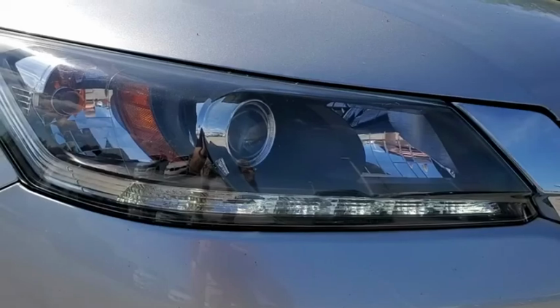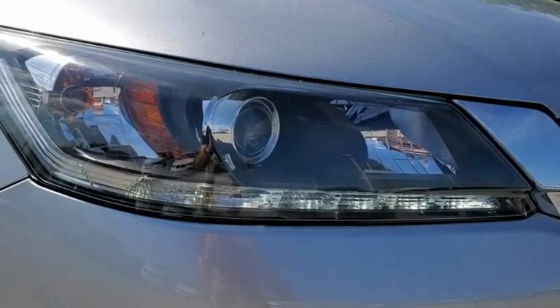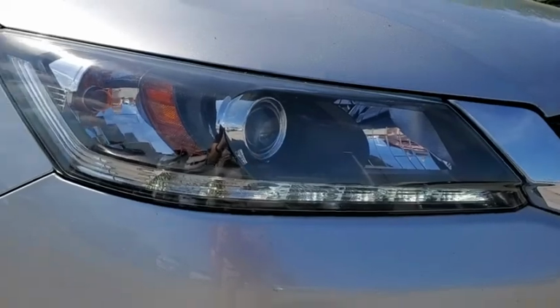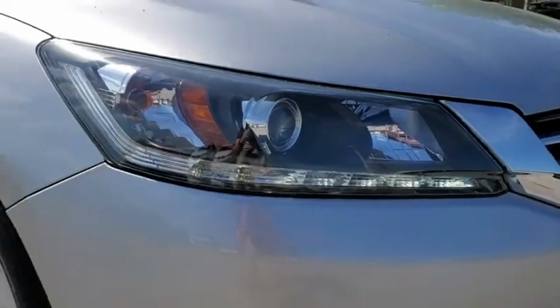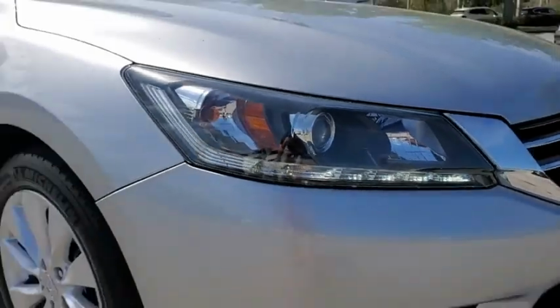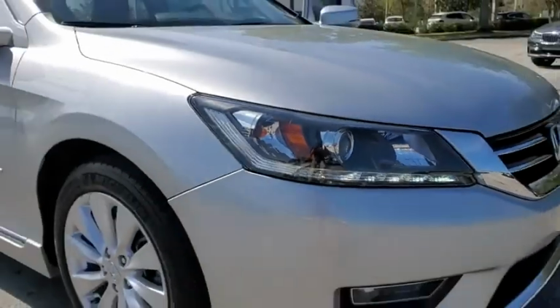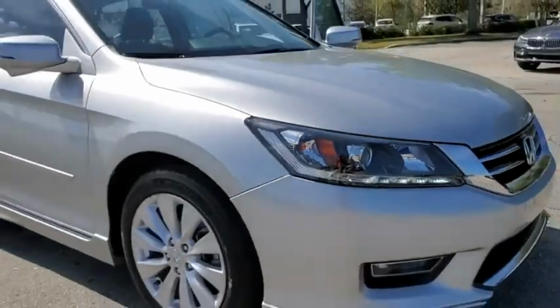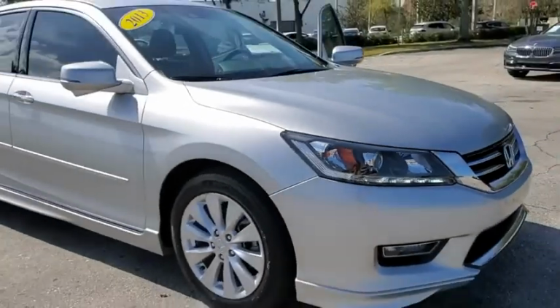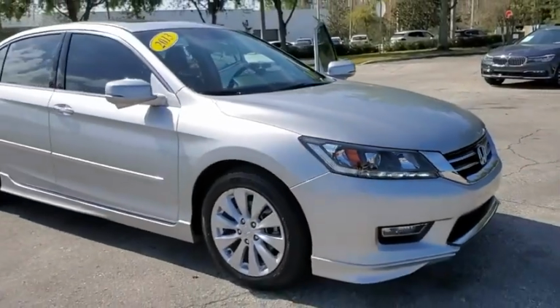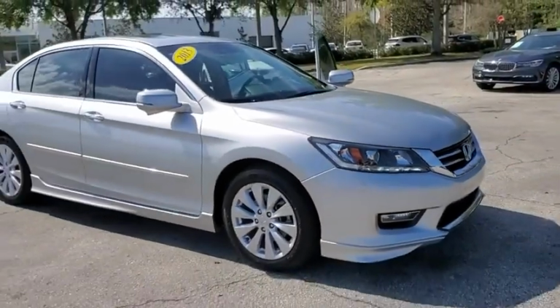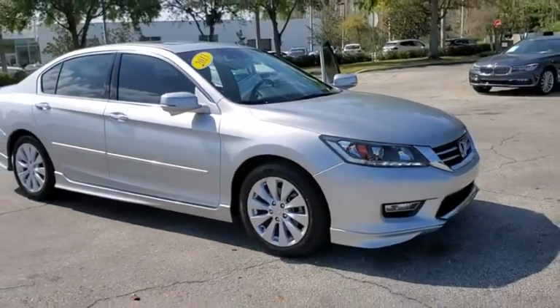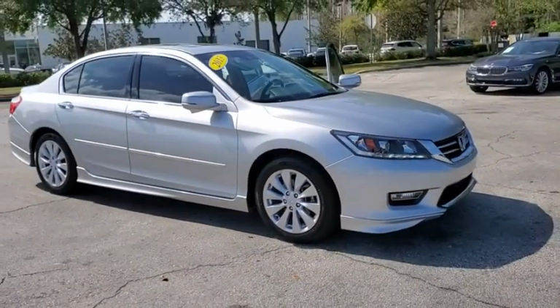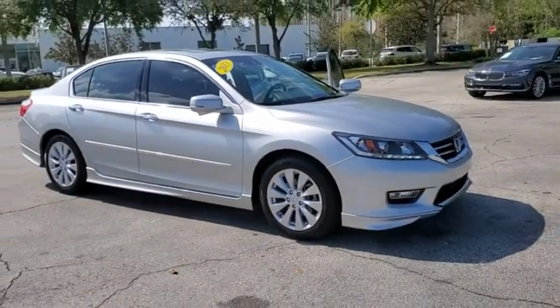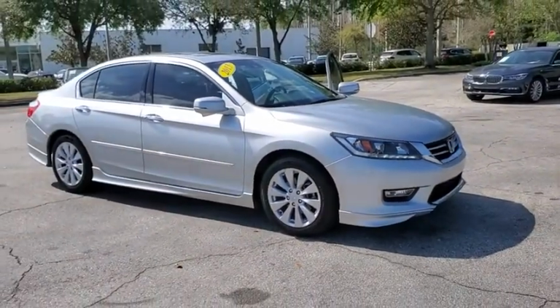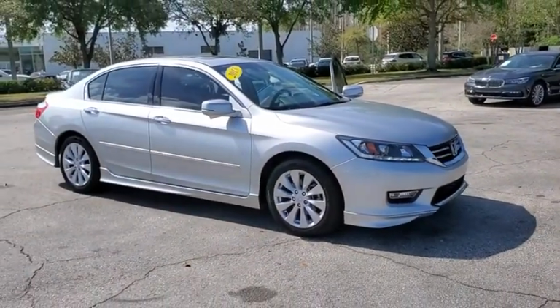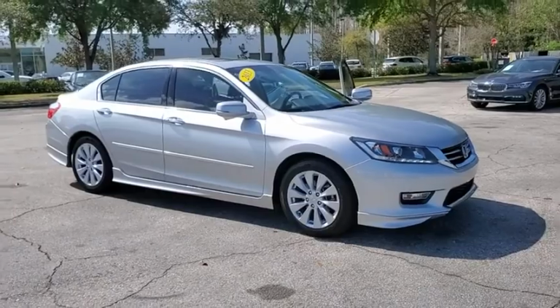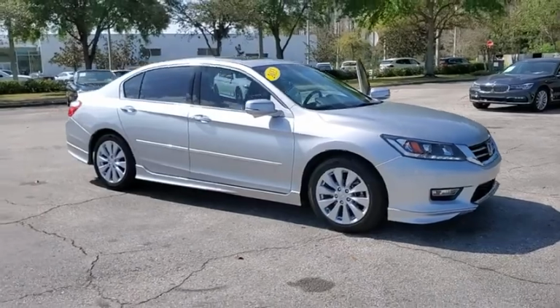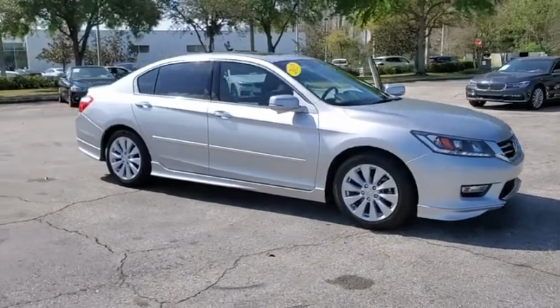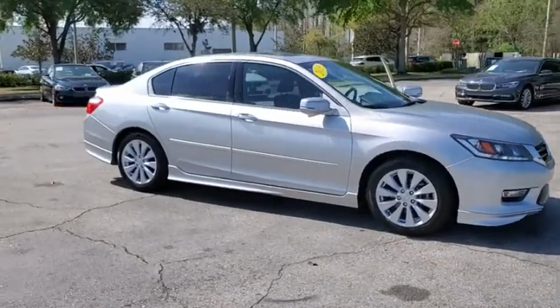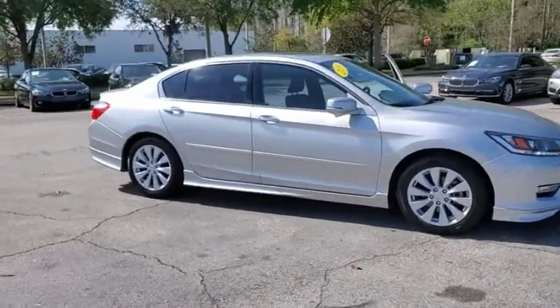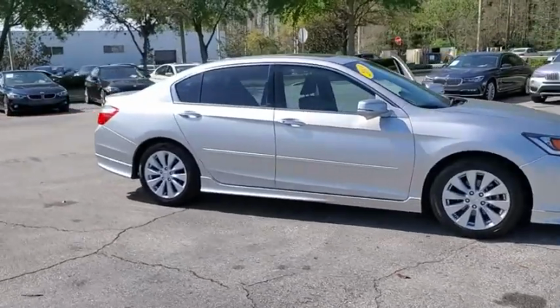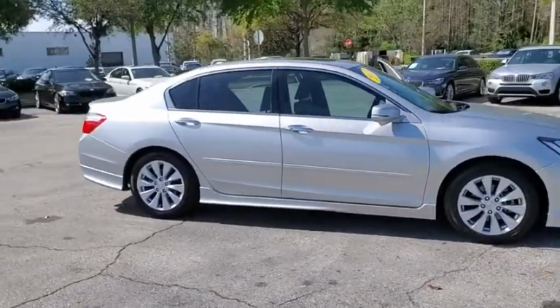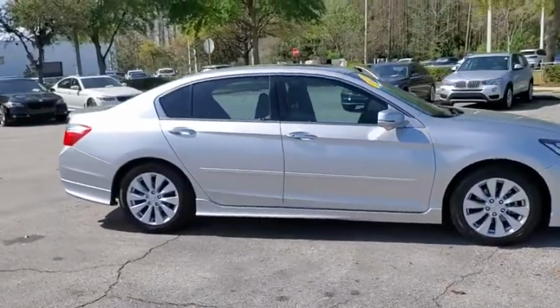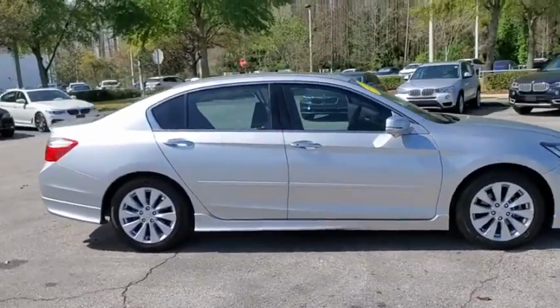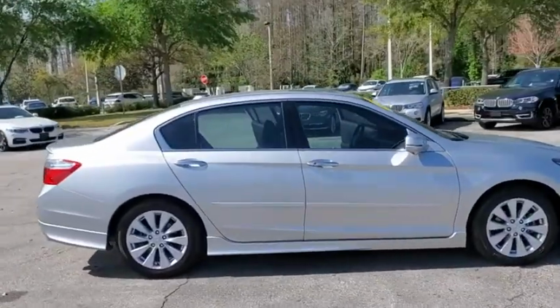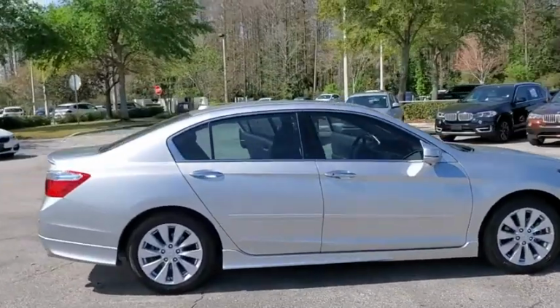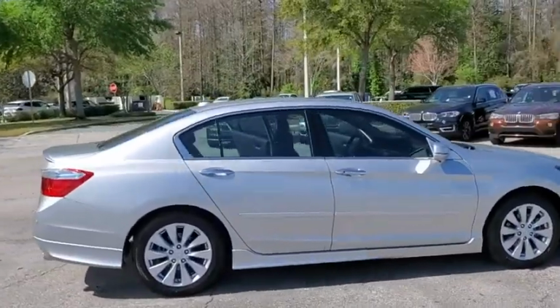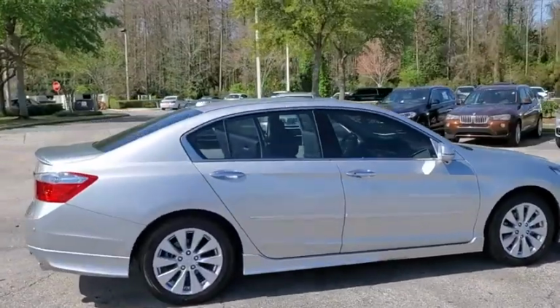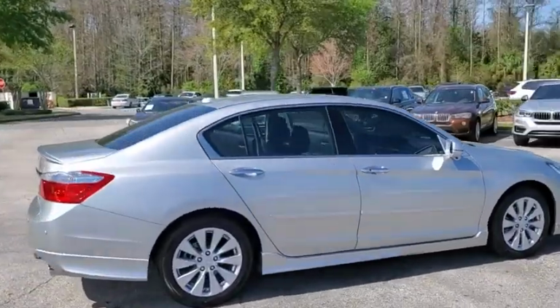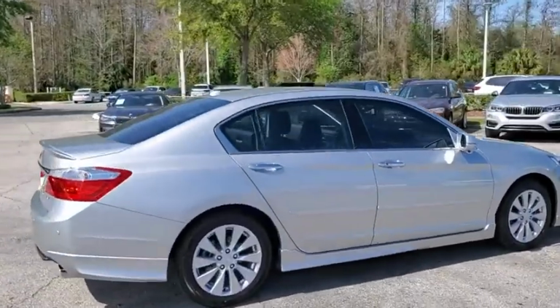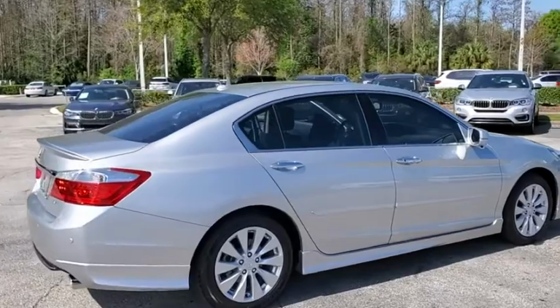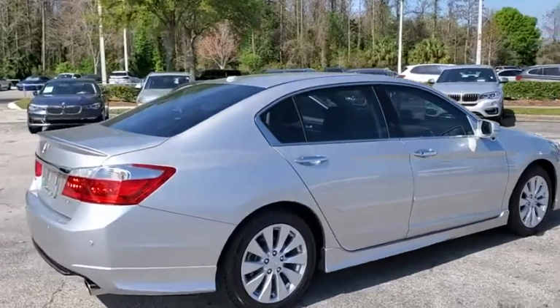Come test drive the 2013 Honda Accord. Ingeniously simple, yet overflowing with luxury and technological creativity. All that and more in the Accord.